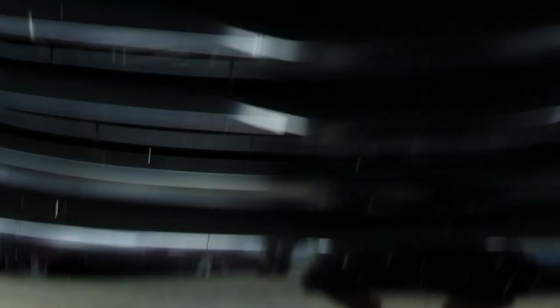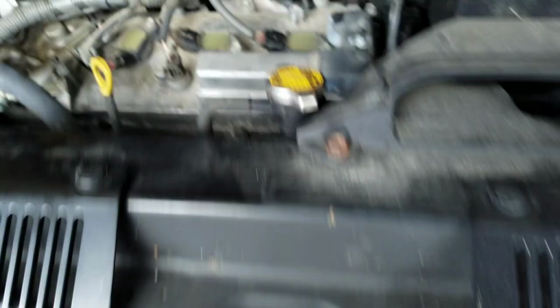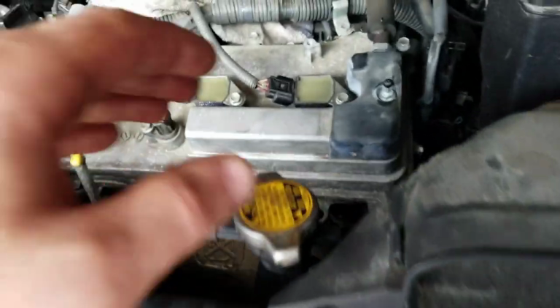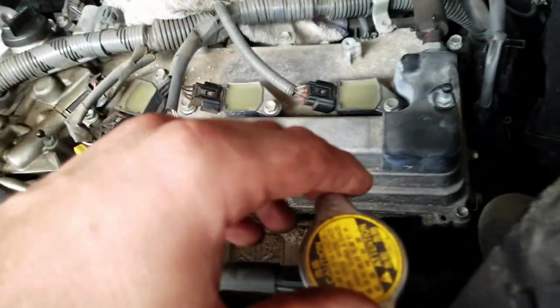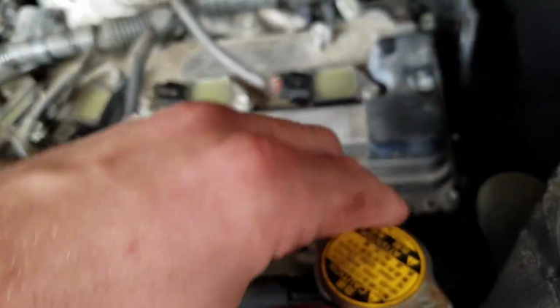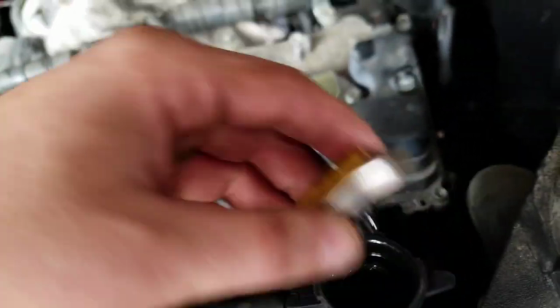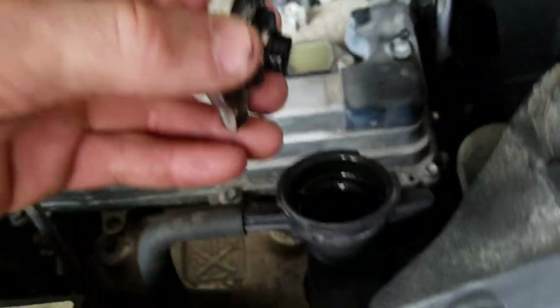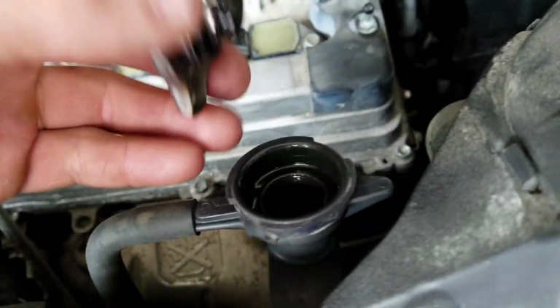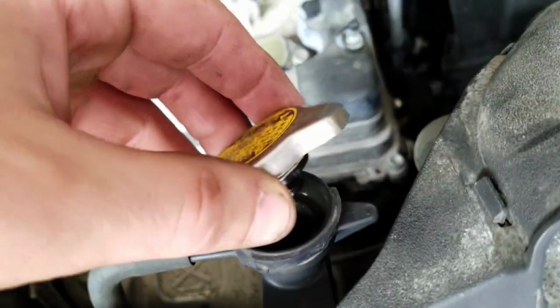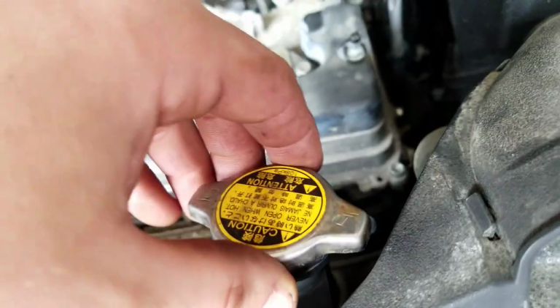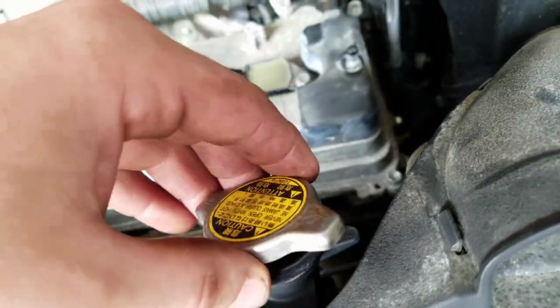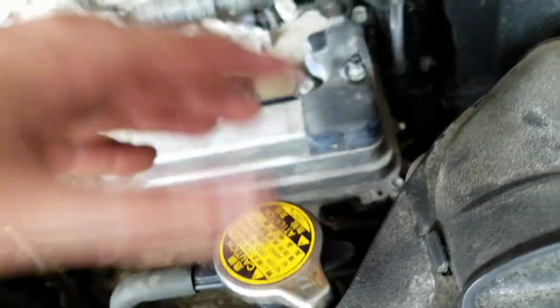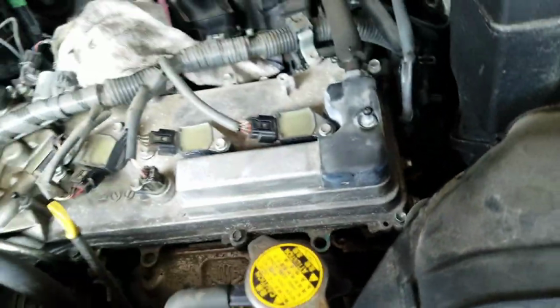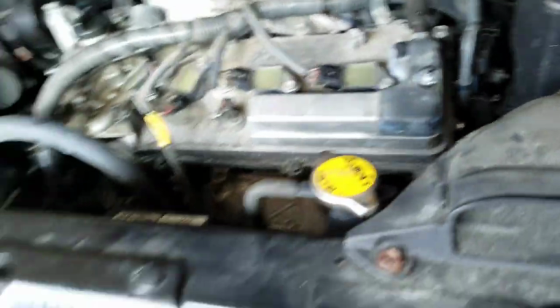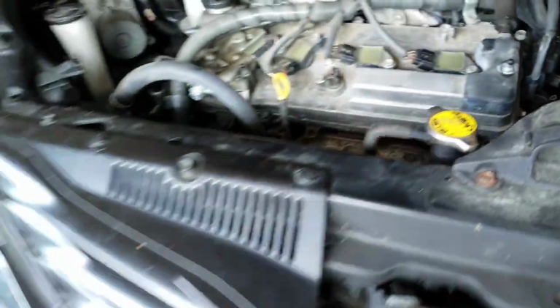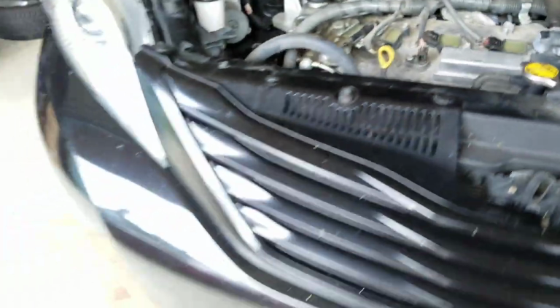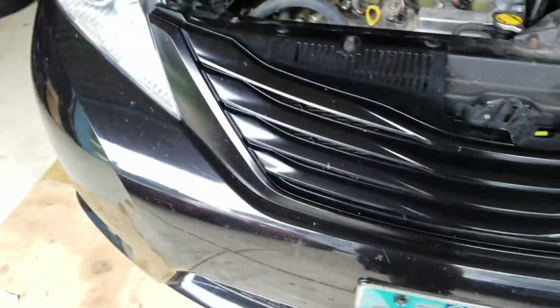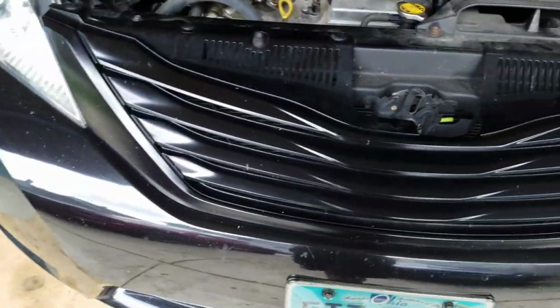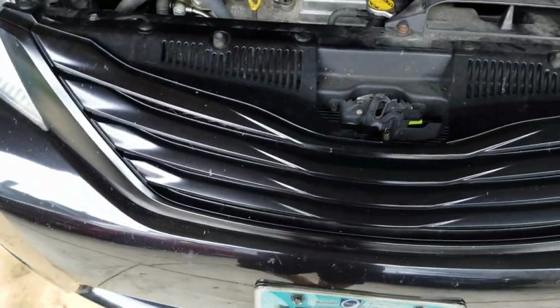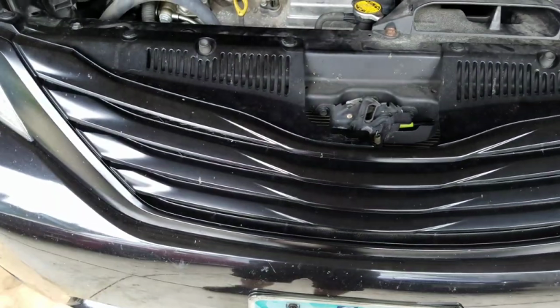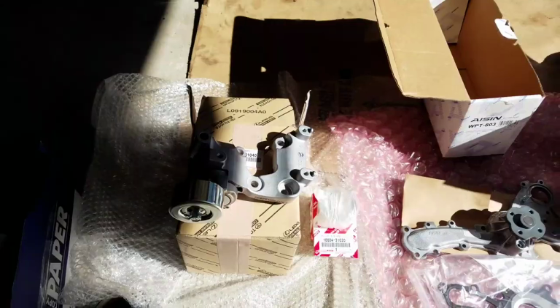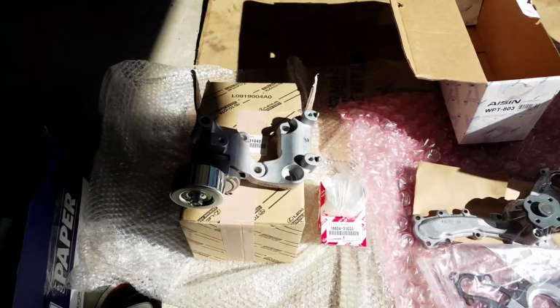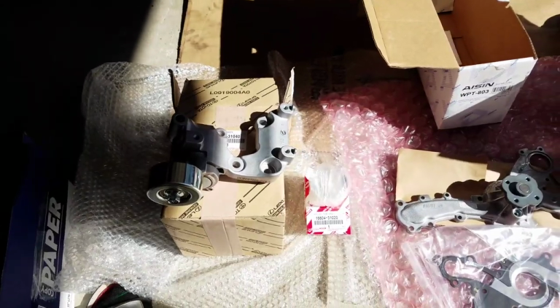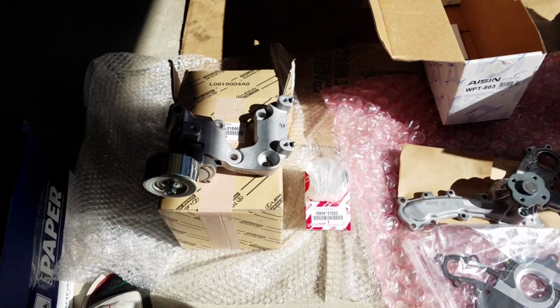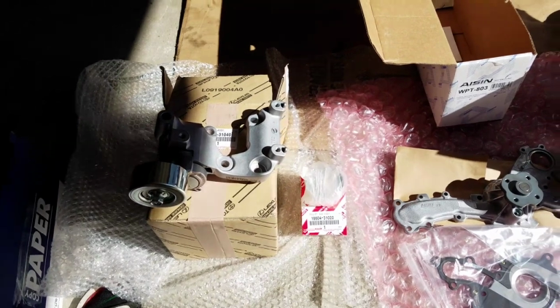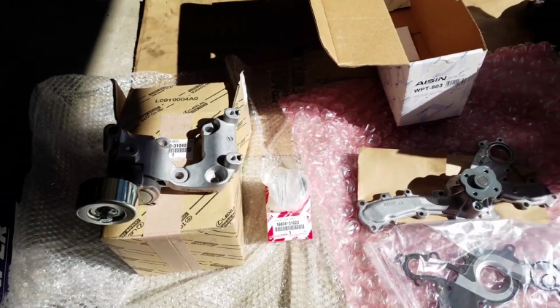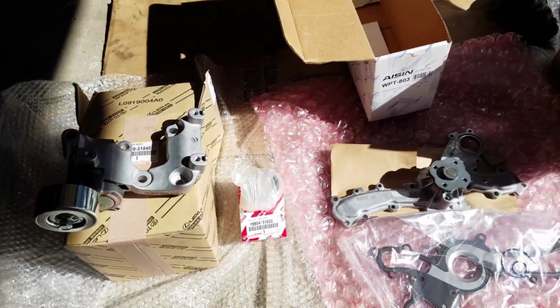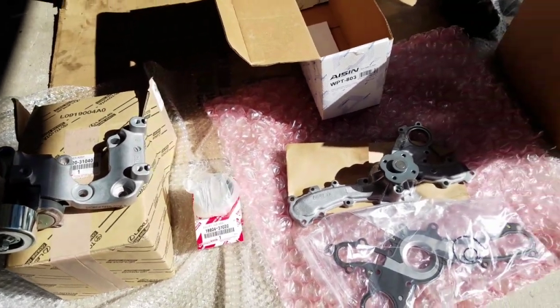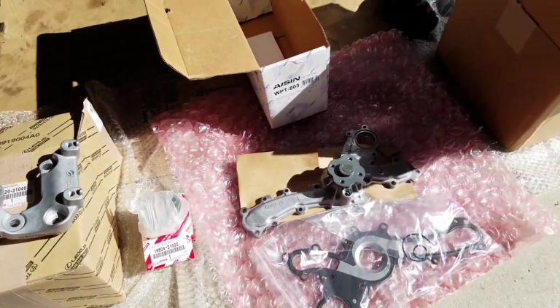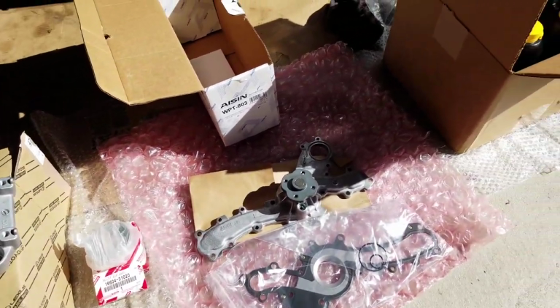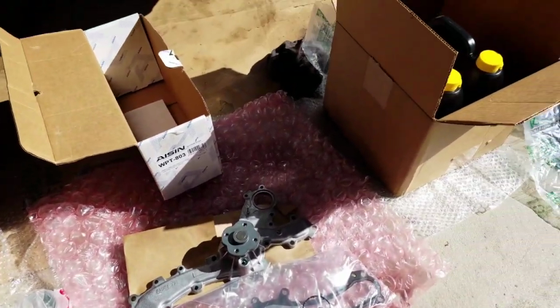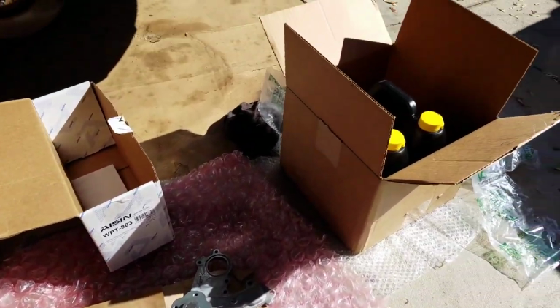I opened this a little bit just to get some air in so it can drain faster. And that's about it for now. And this is all the parts that I'm replacing on the Sienna.